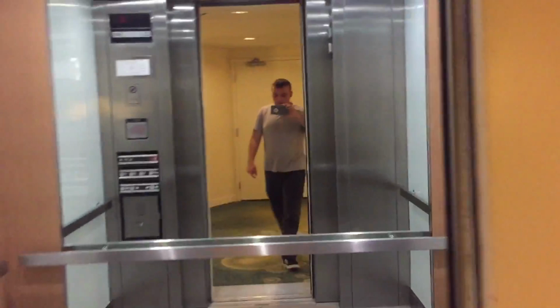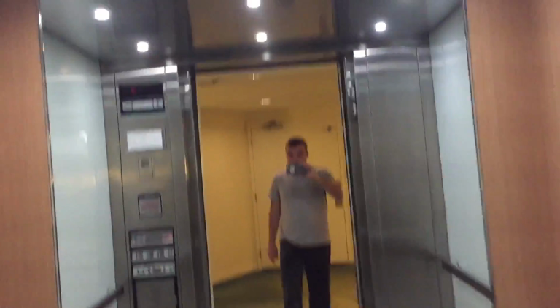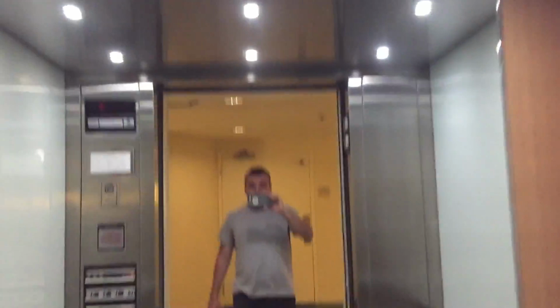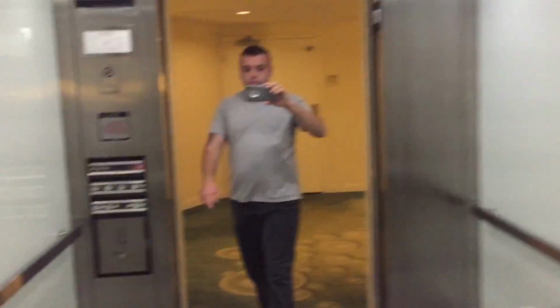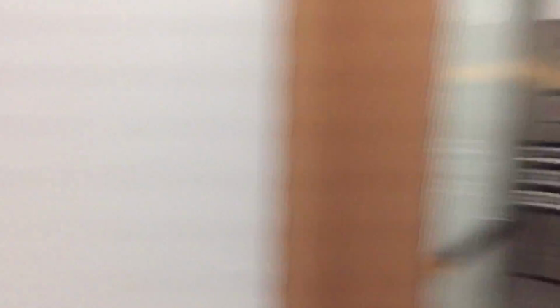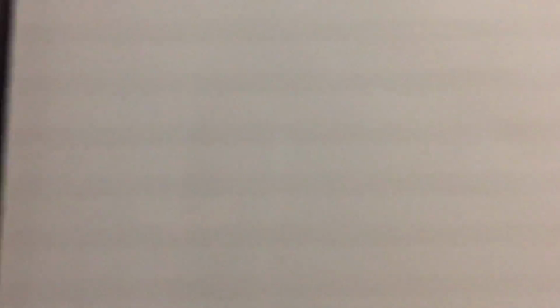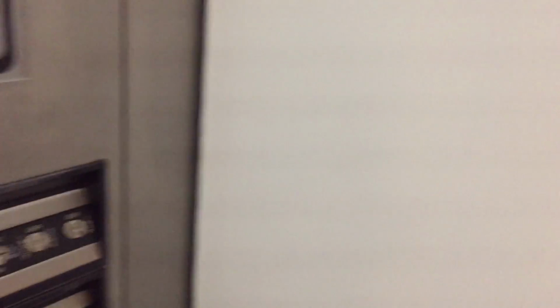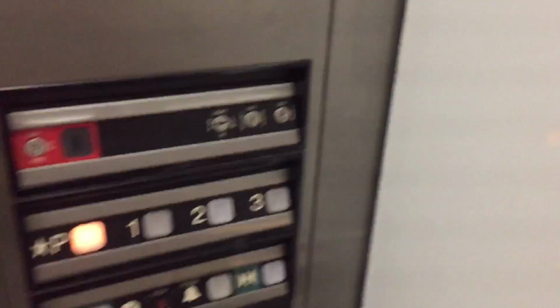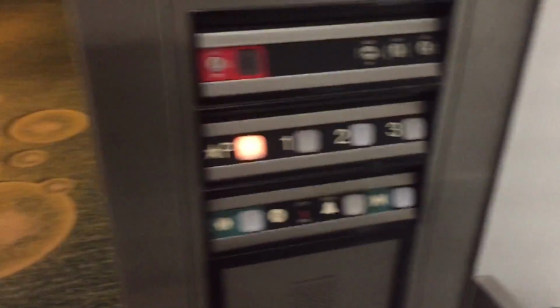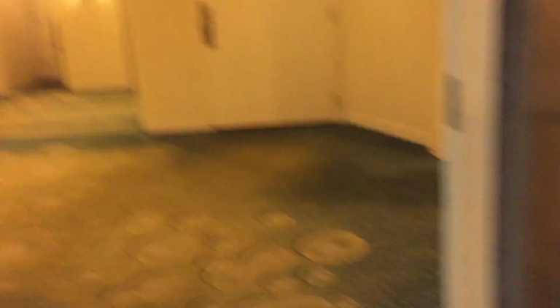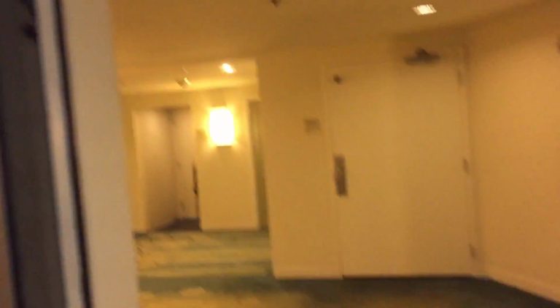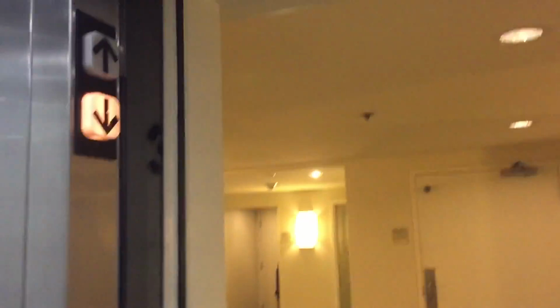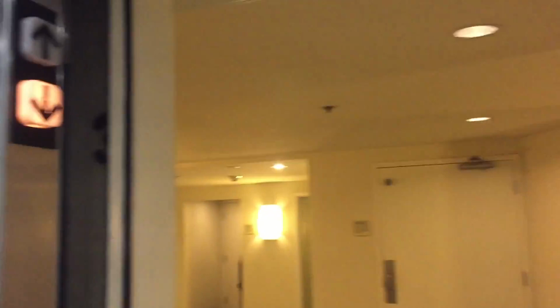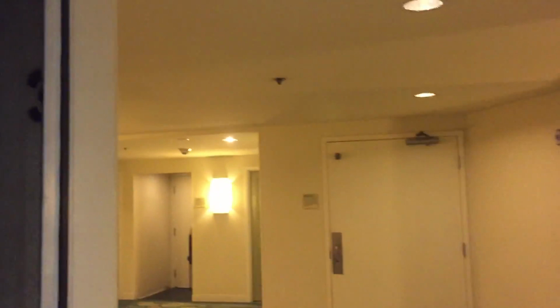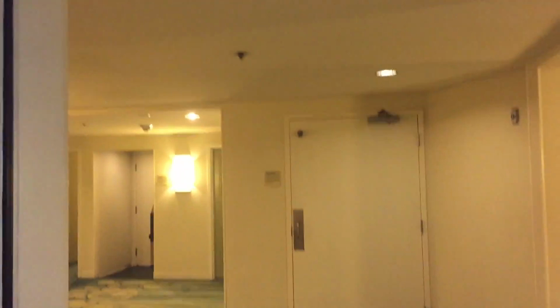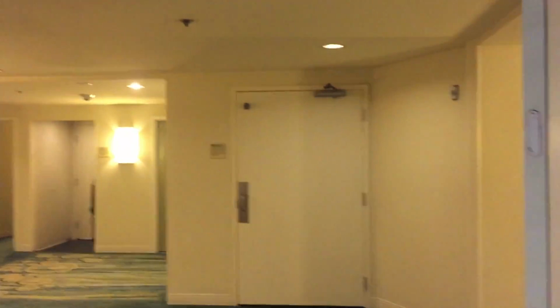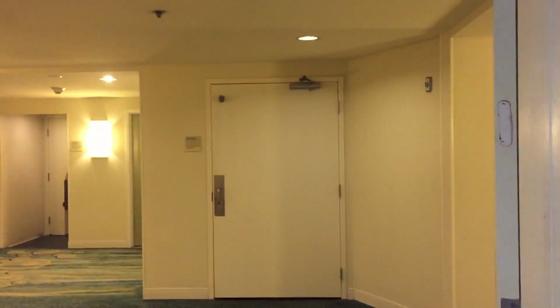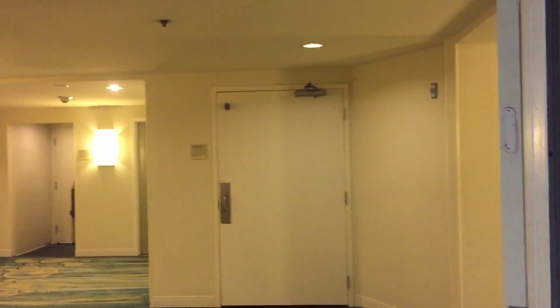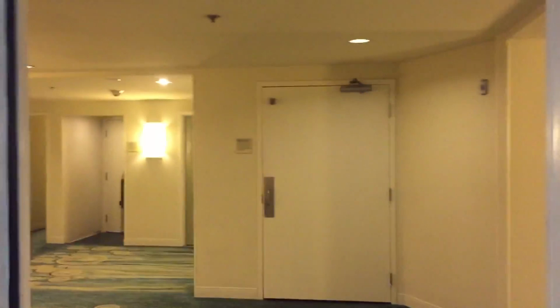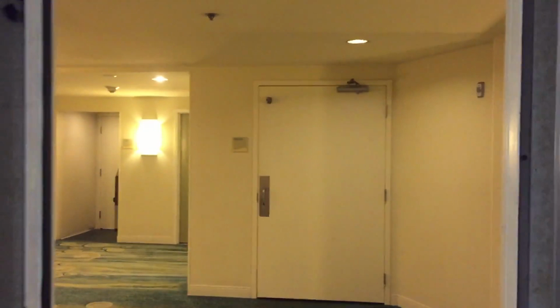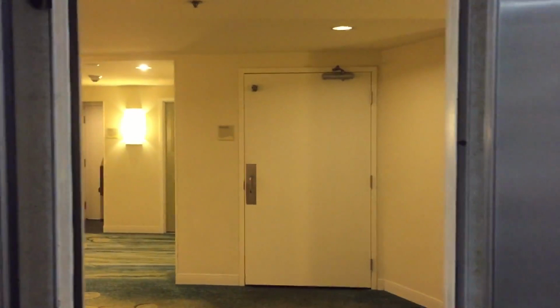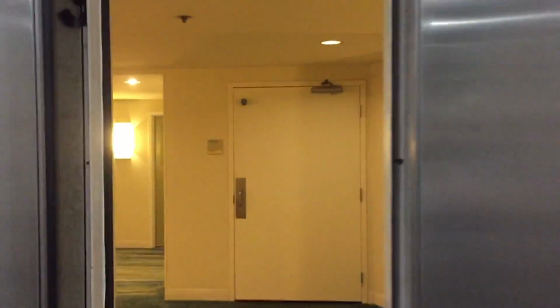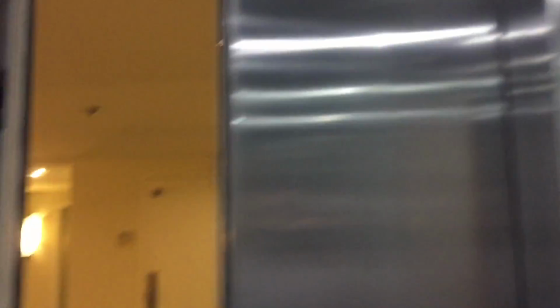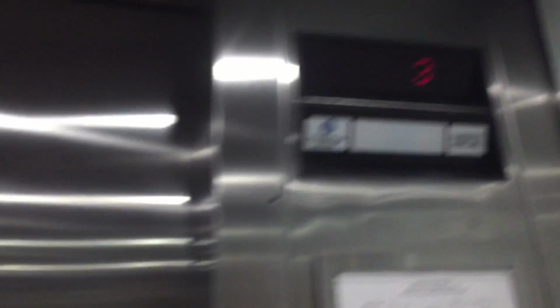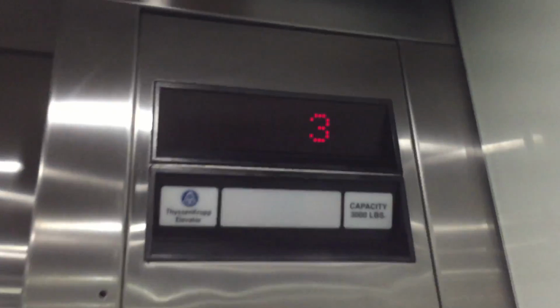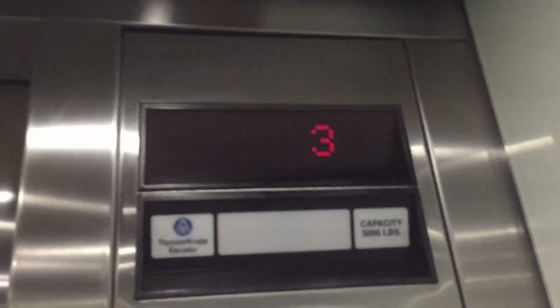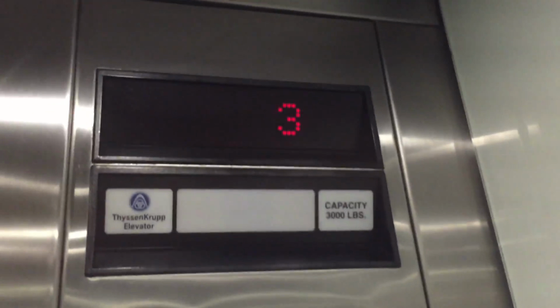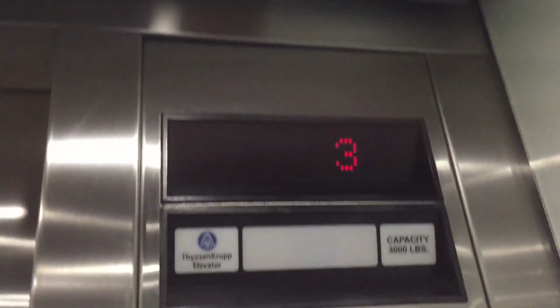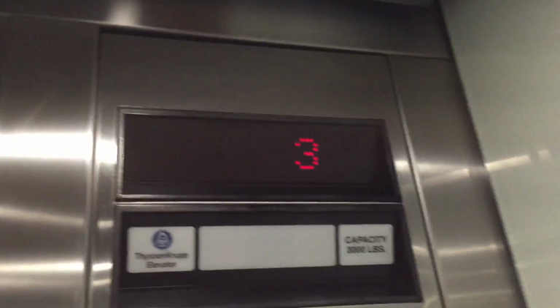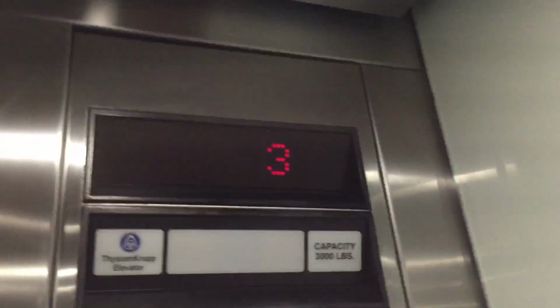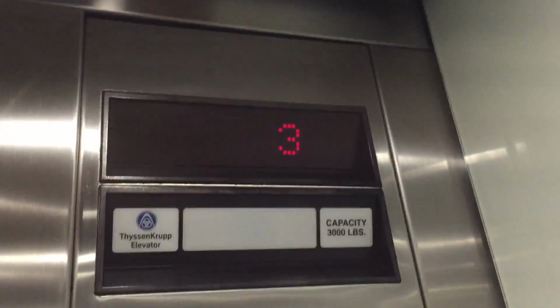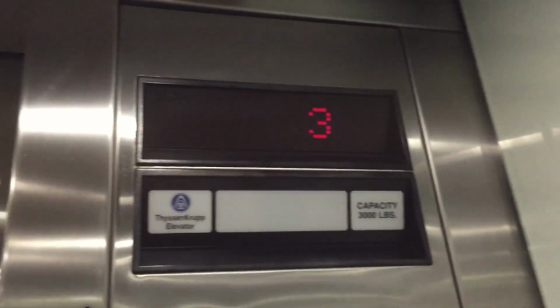This is another guest room elevator at Delos Coronado Resort in Coronado, California. I watched the number 1793 Dover Impulse with a discrepant nameplate on it.